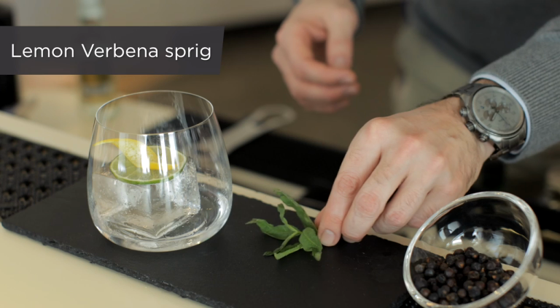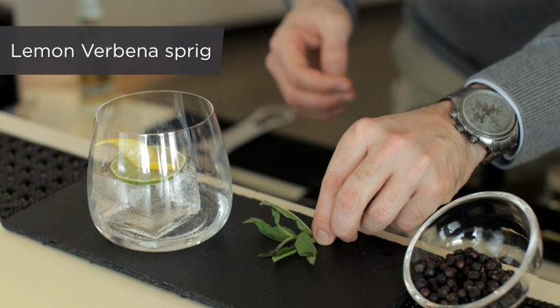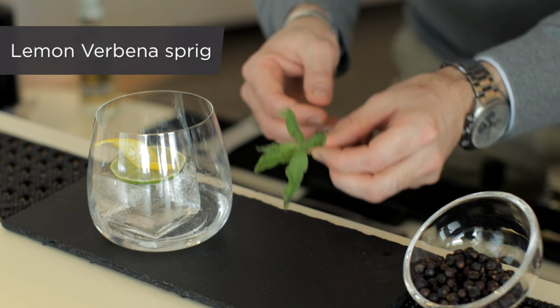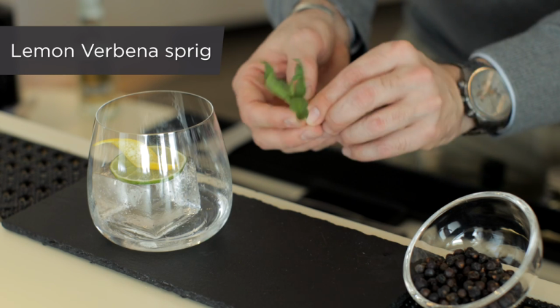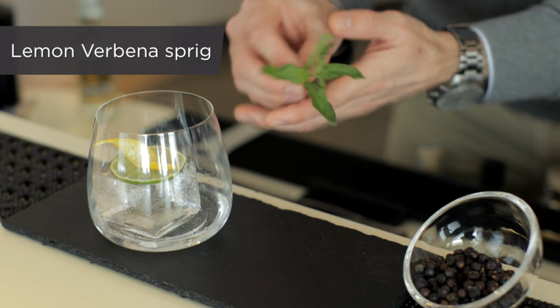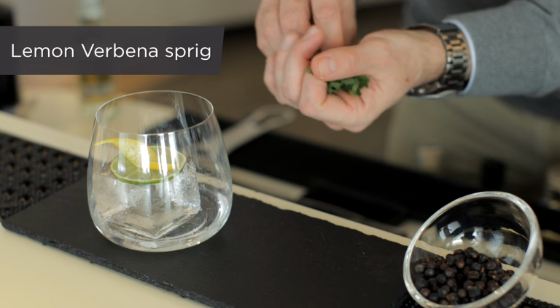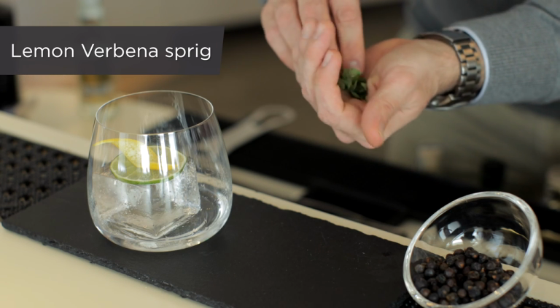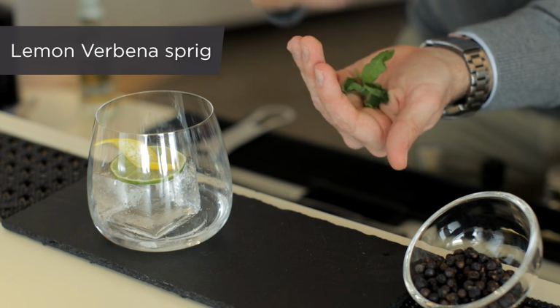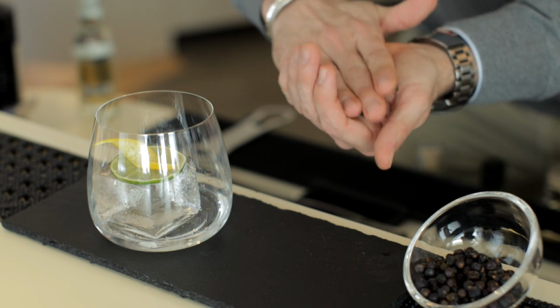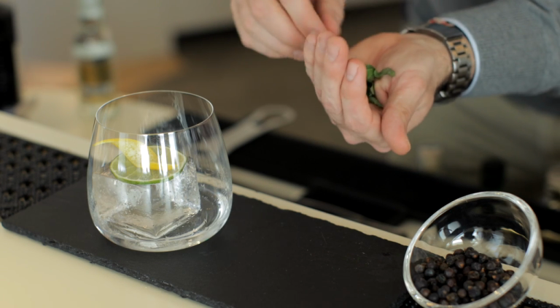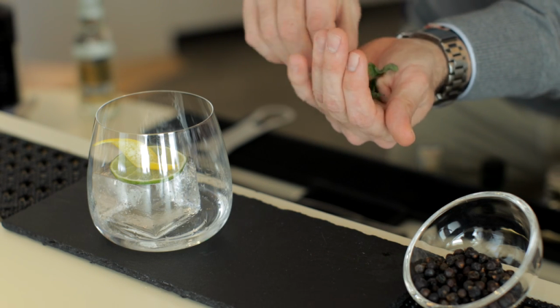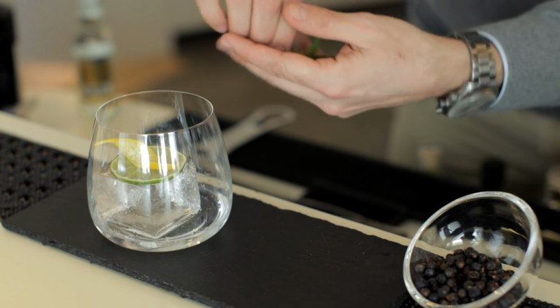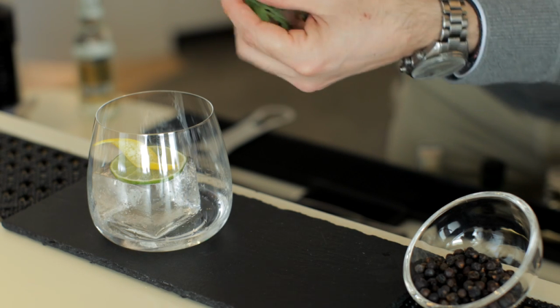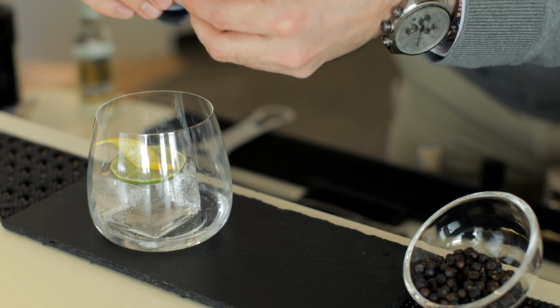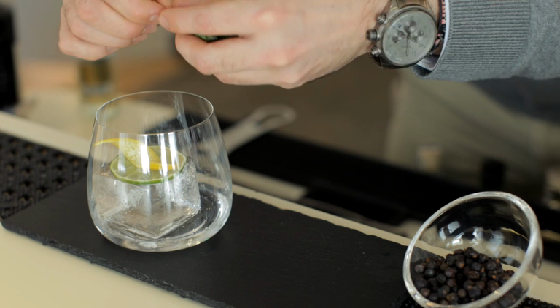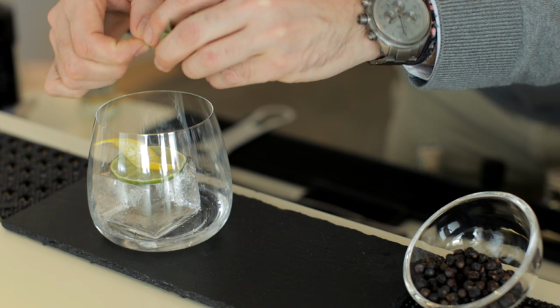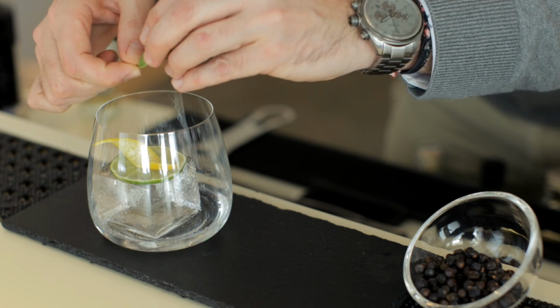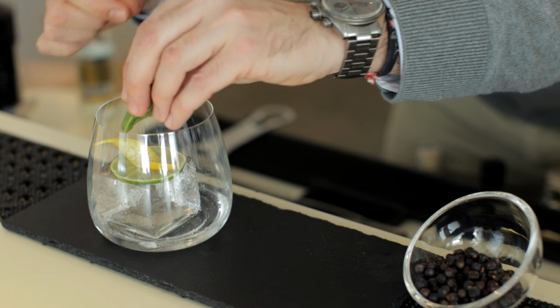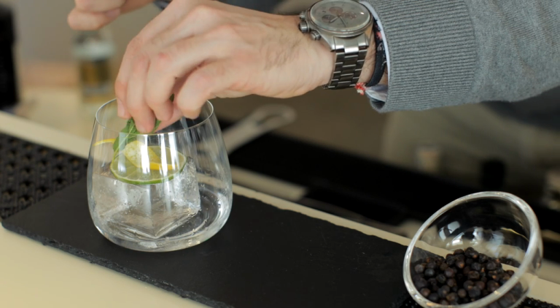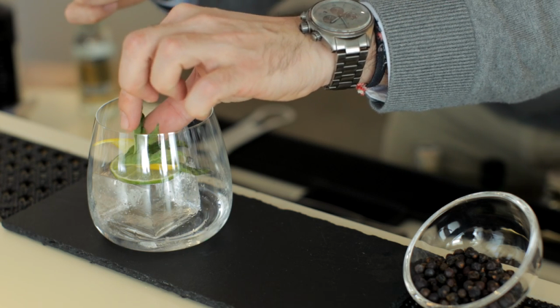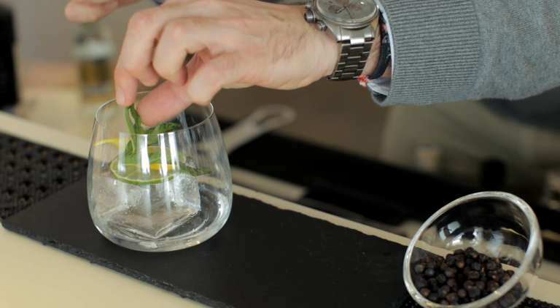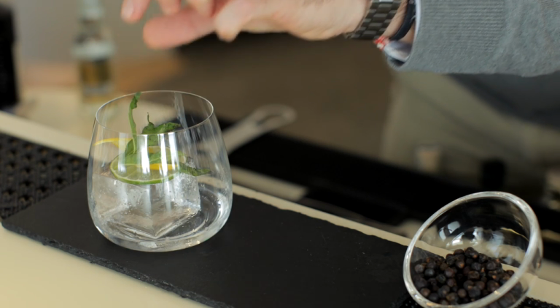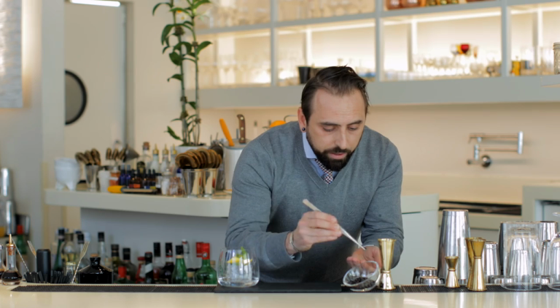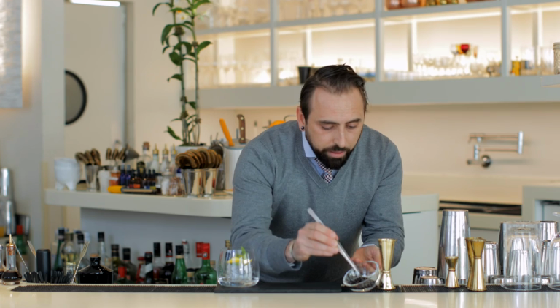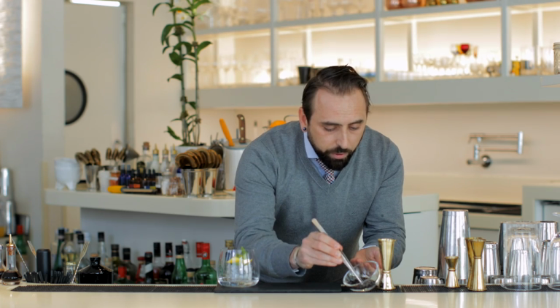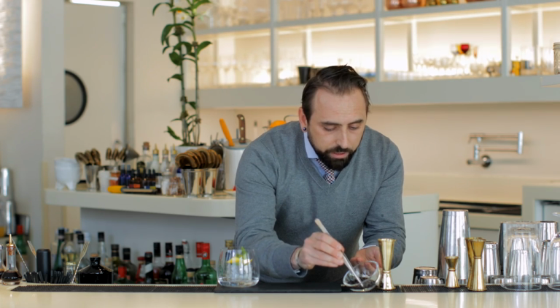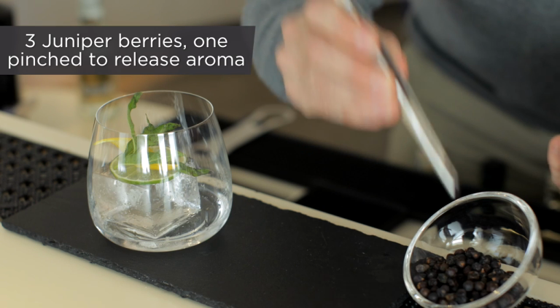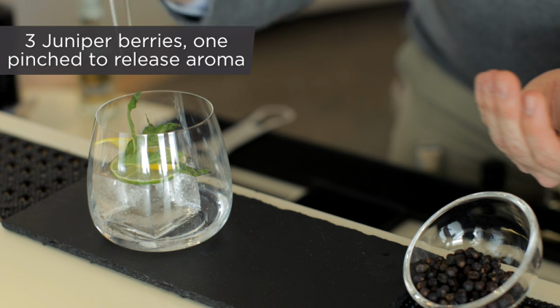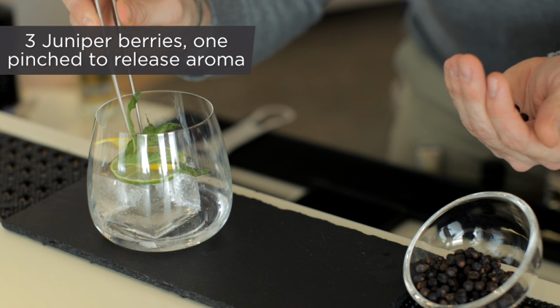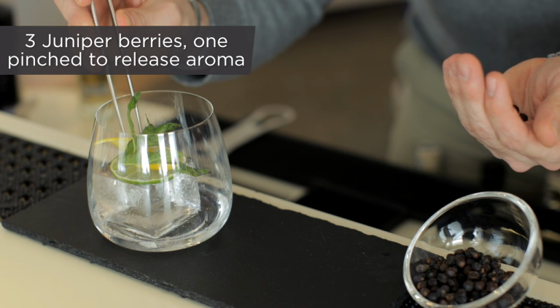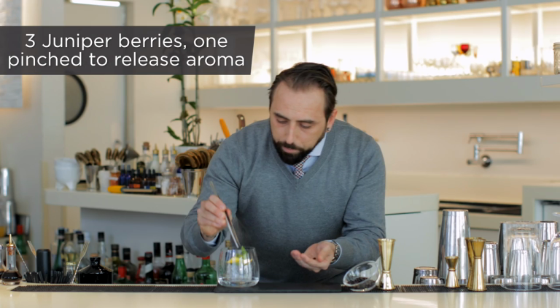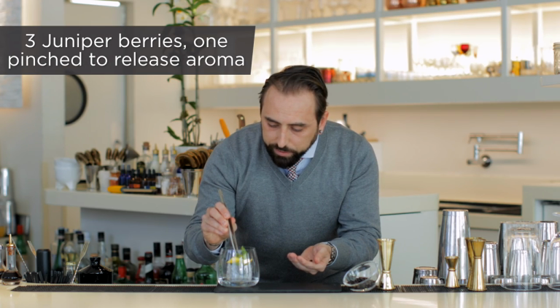Then the lemon verbena — if you smack the lemon verbena gently, it will release more aromas, which is exactly what we want. Then three juniper berries.